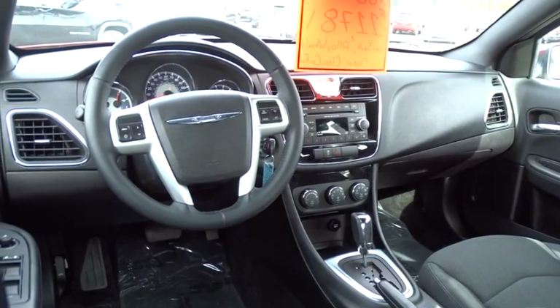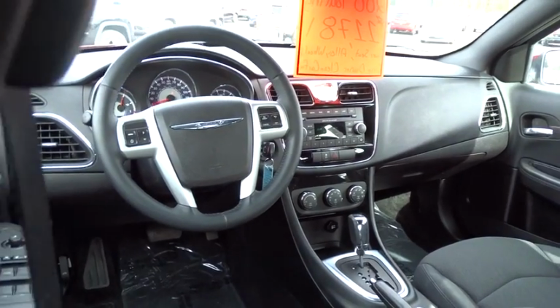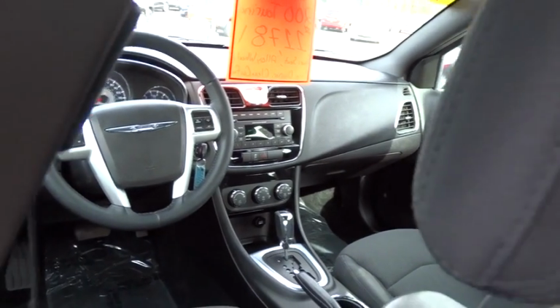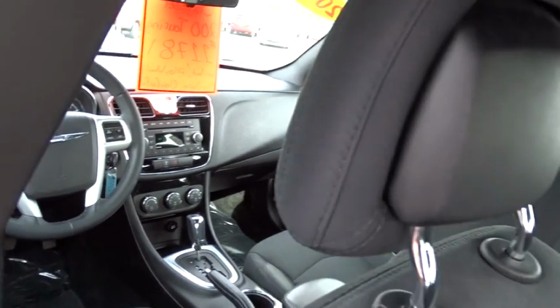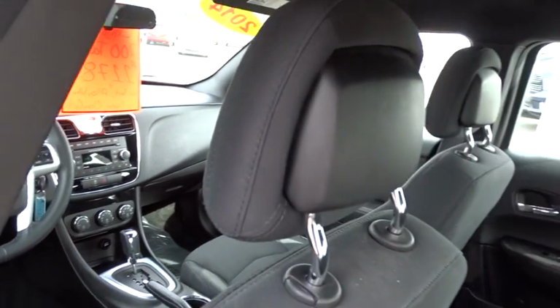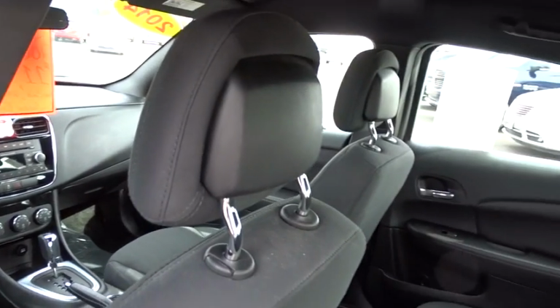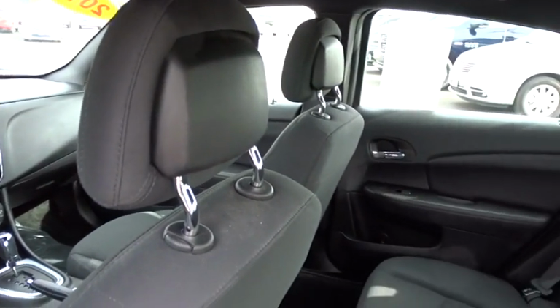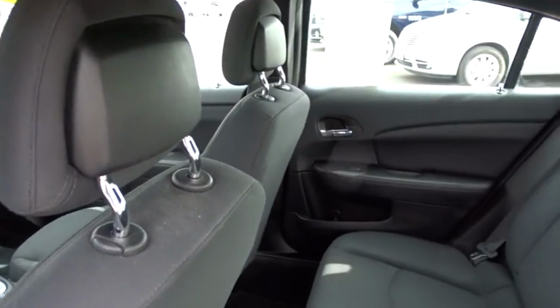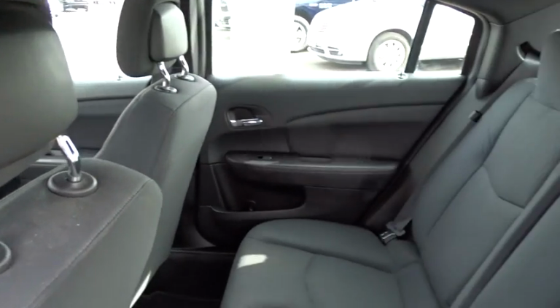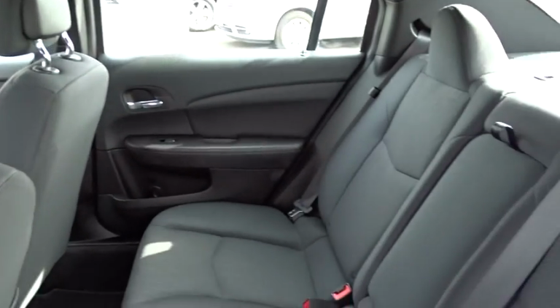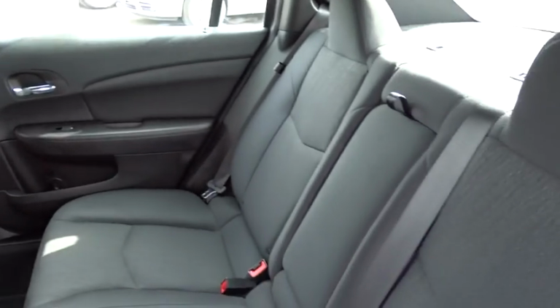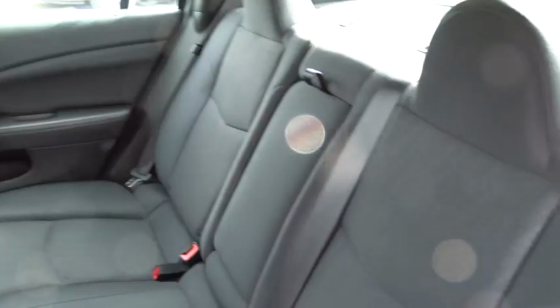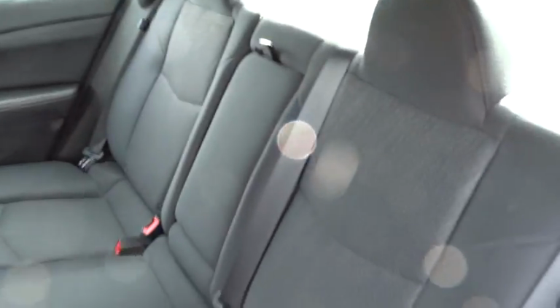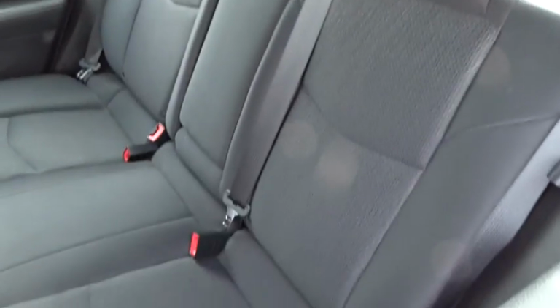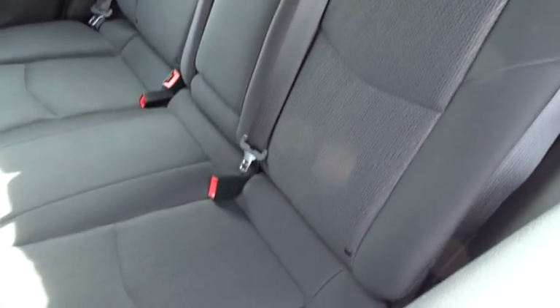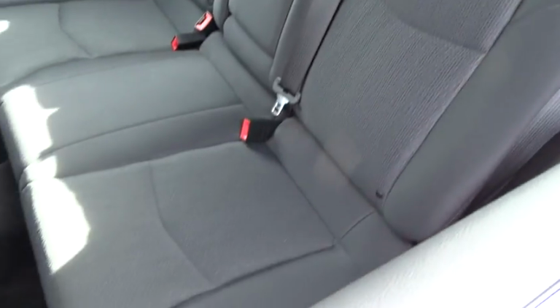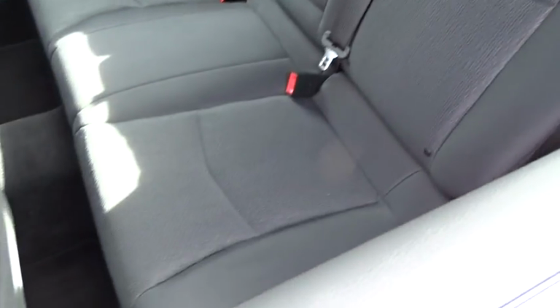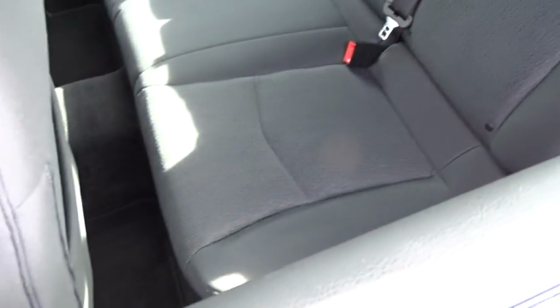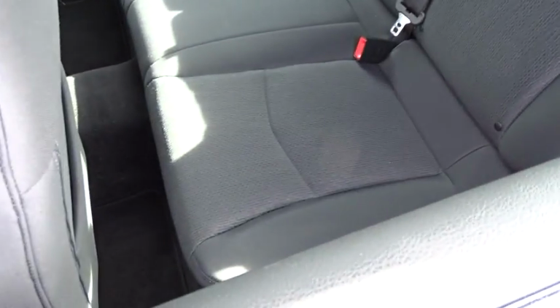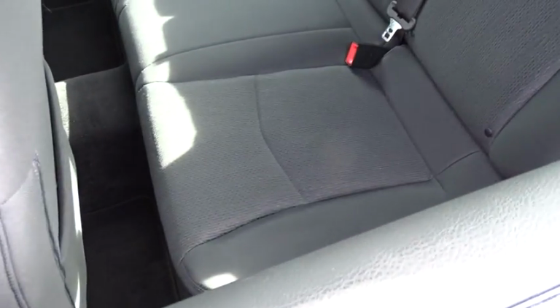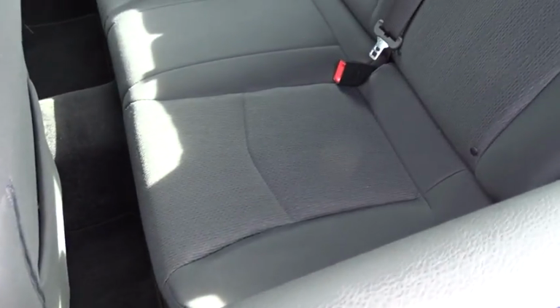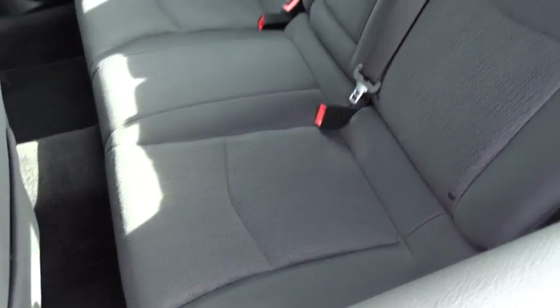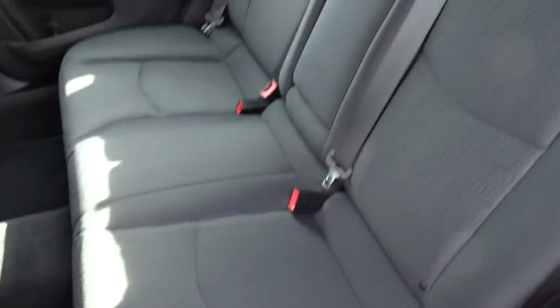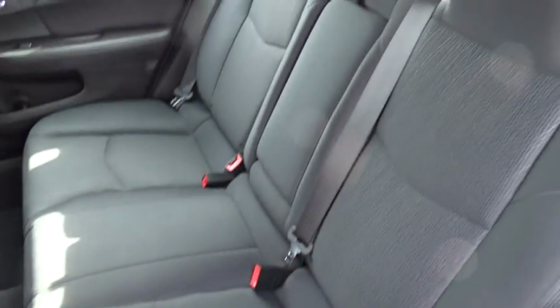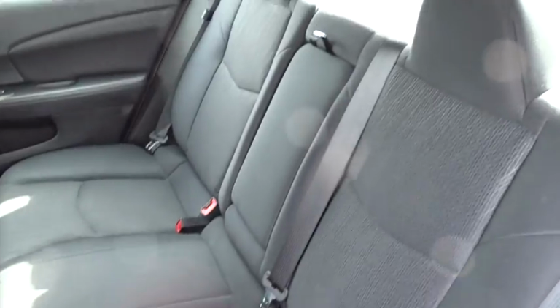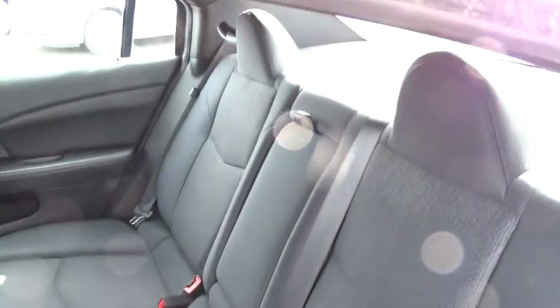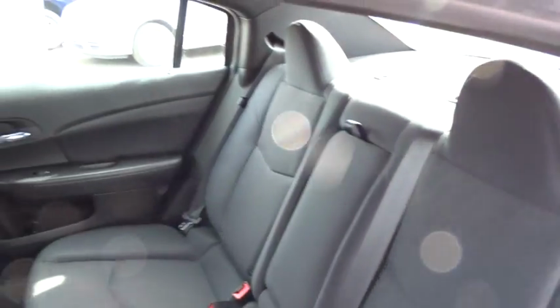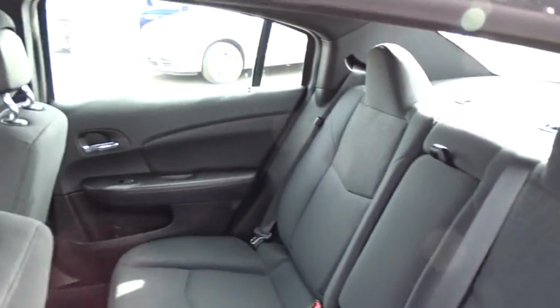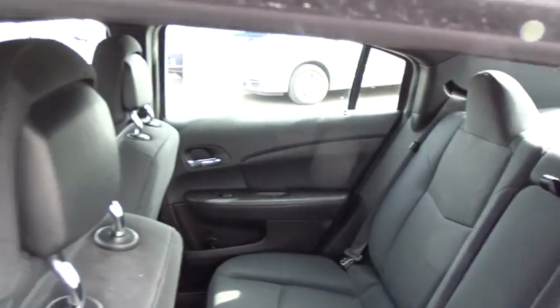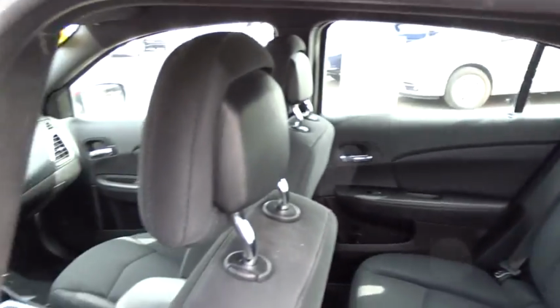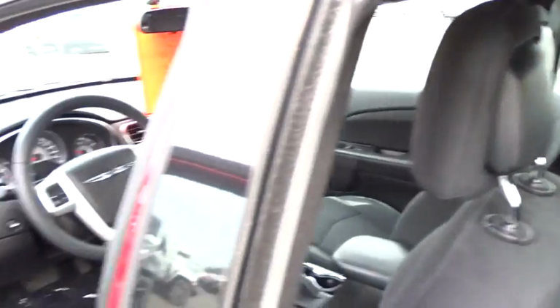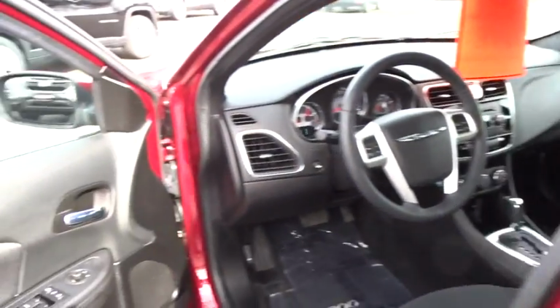Power windows, CD player, trip computer, rear window defroster, electronic stability control, remote keyless entry, Uconnect hands-free group, brake assist, panic alarm, tachometer, brake and park interlock.